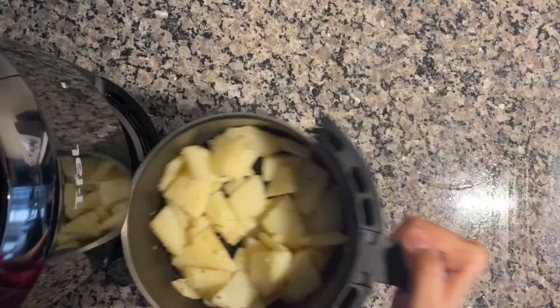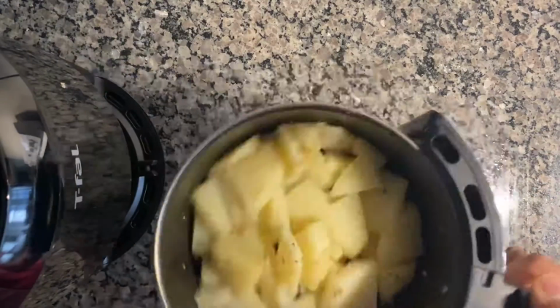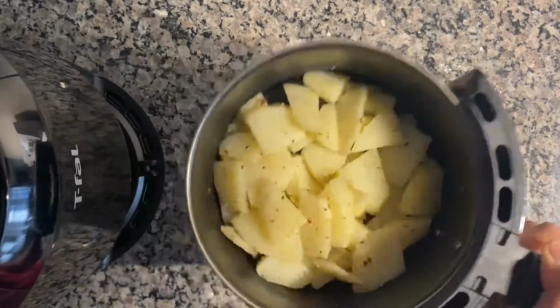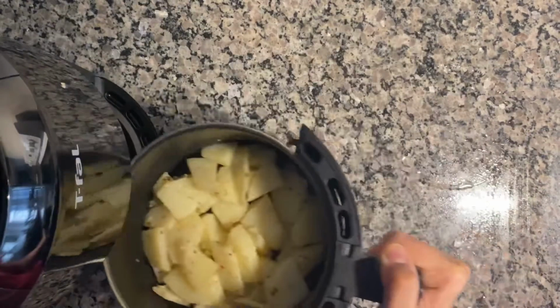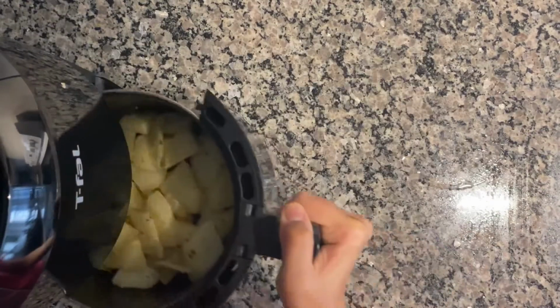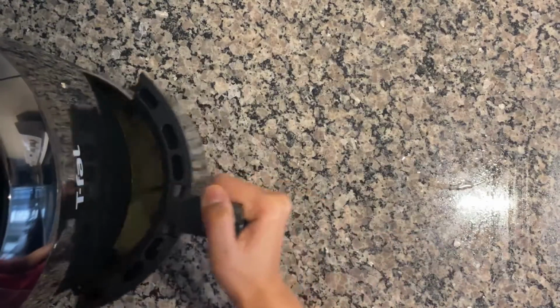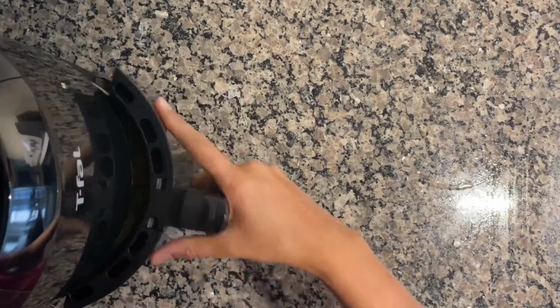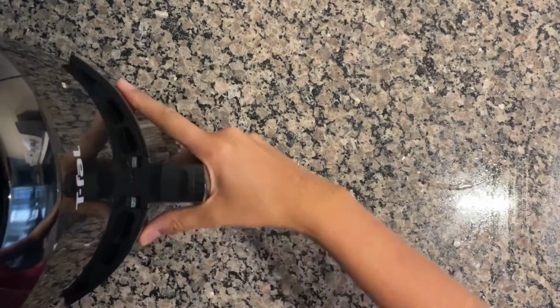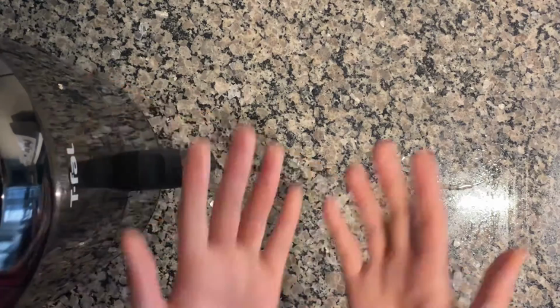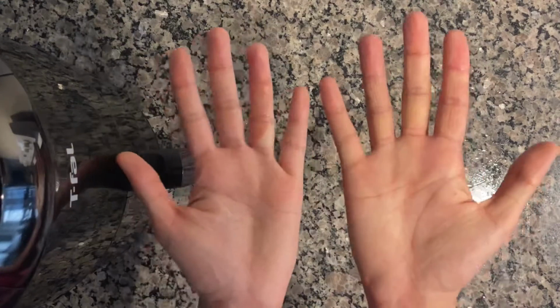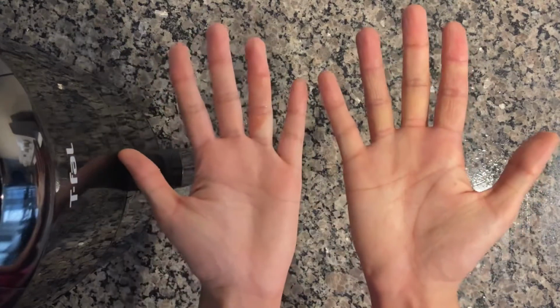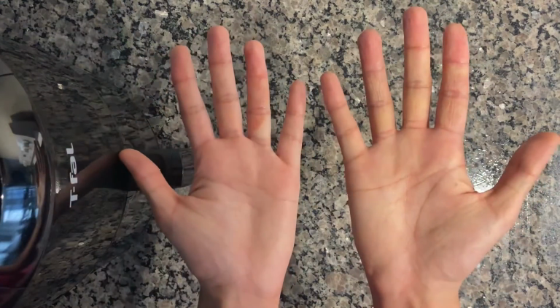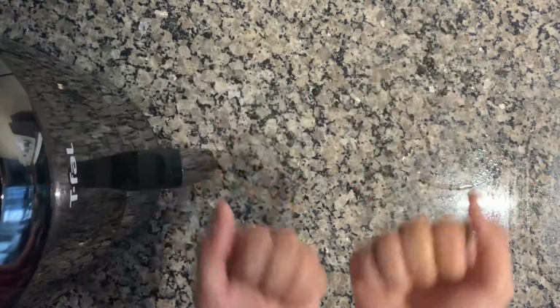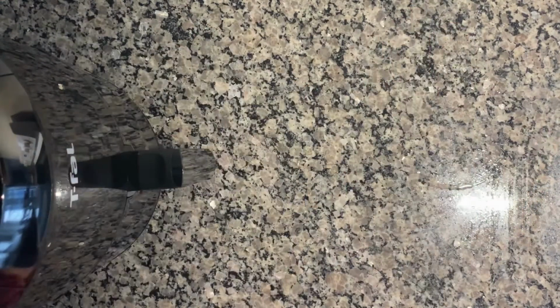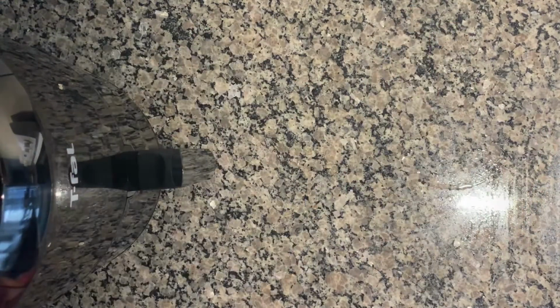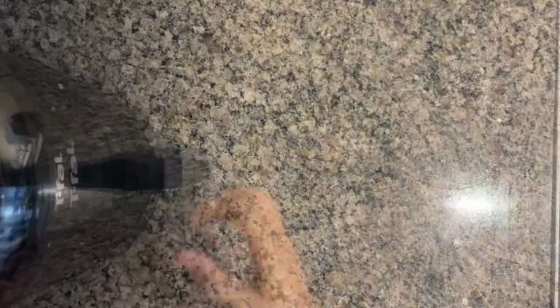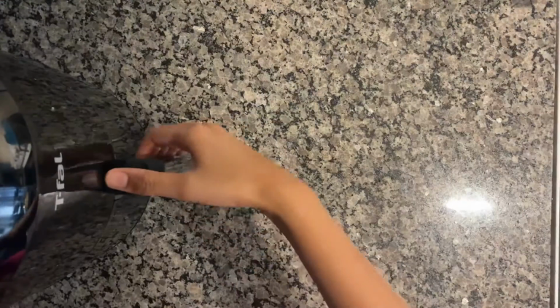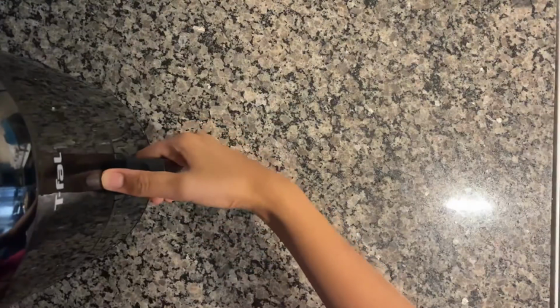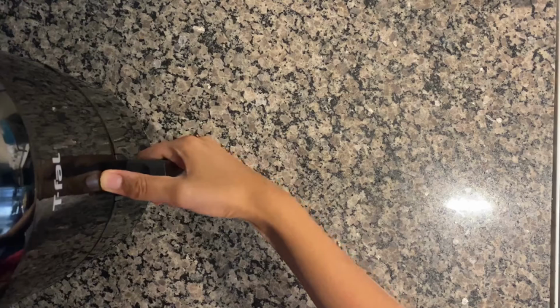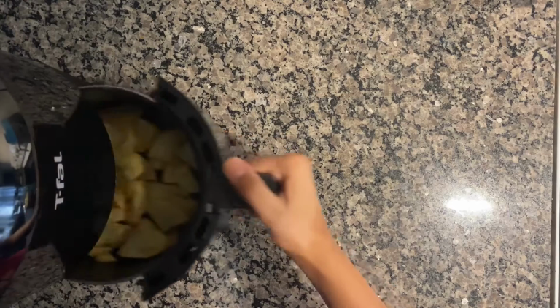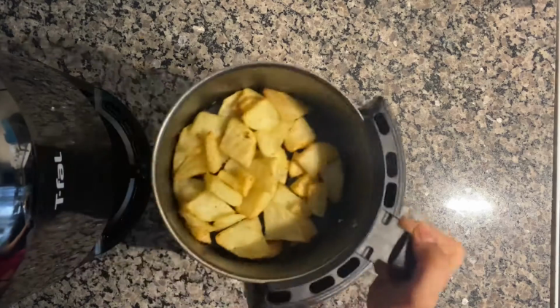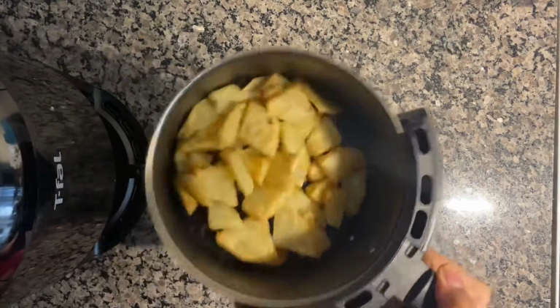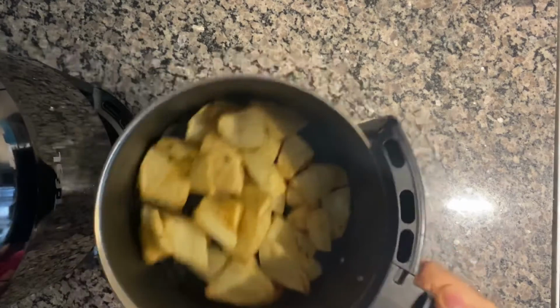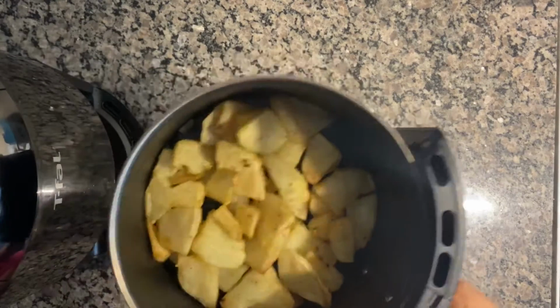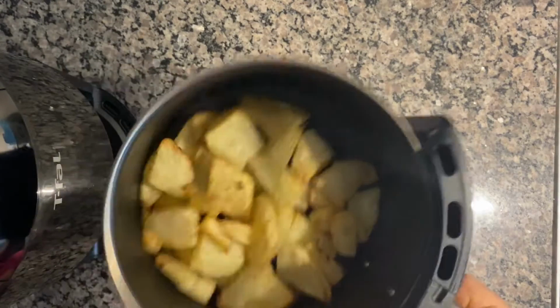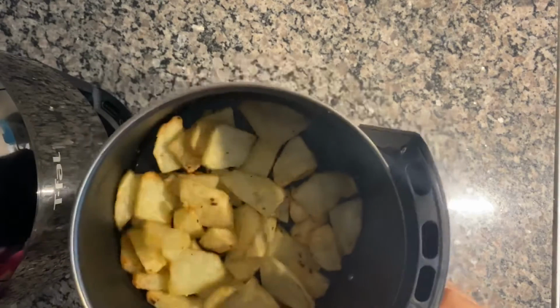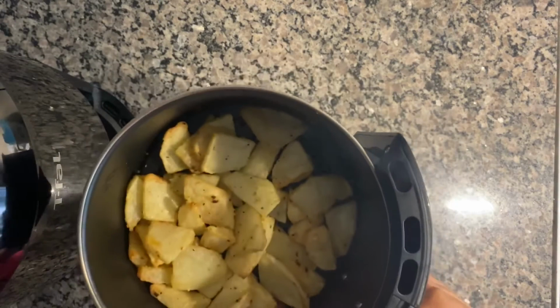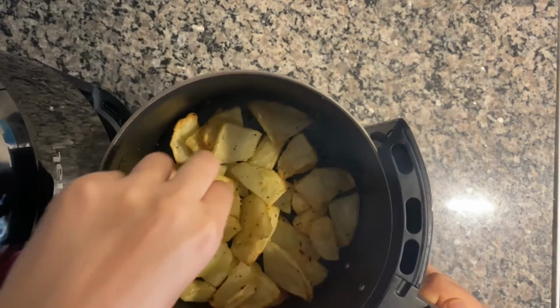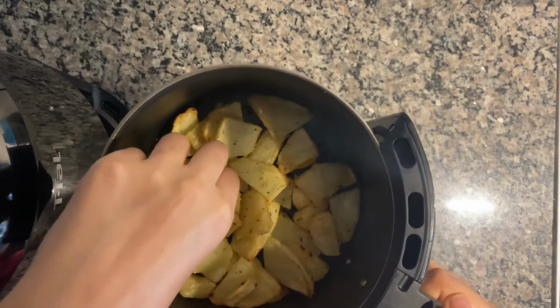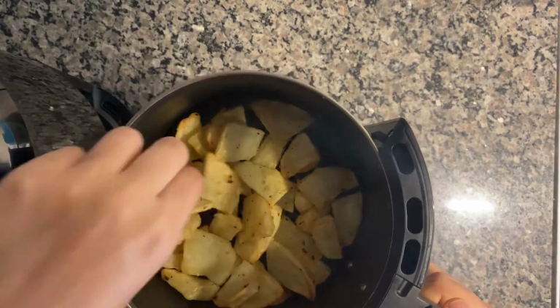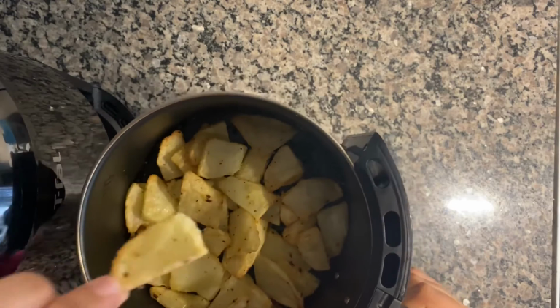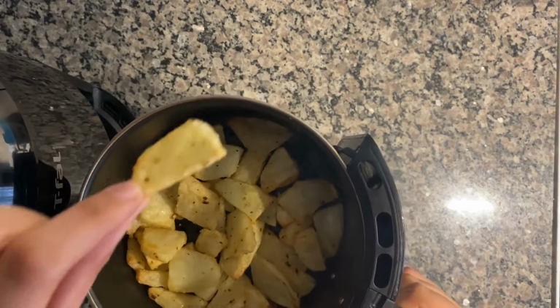I'm frying my potatoes for at least 10 minutes. After 10 minutes, let's check them — they're looking so yummy and crispy!